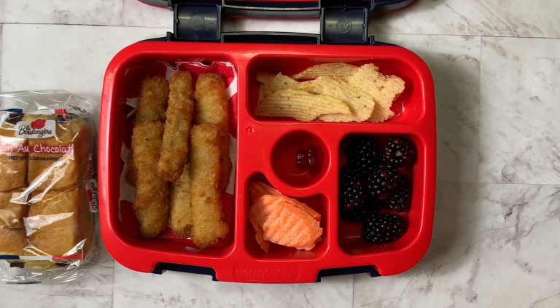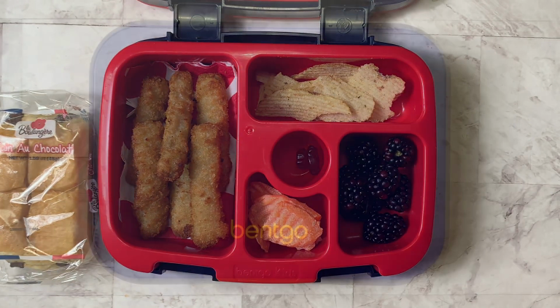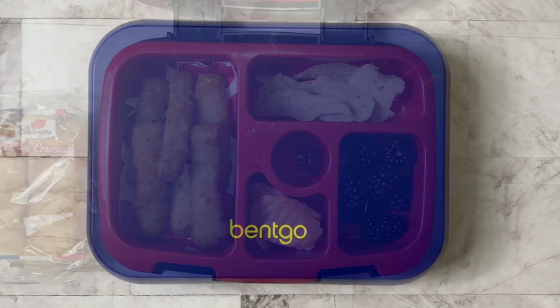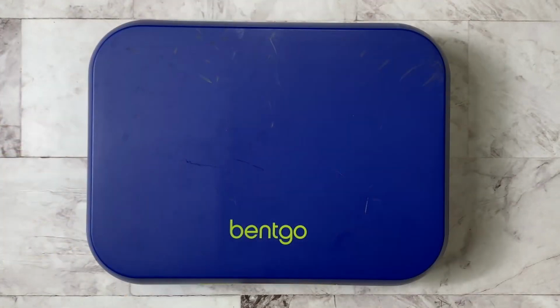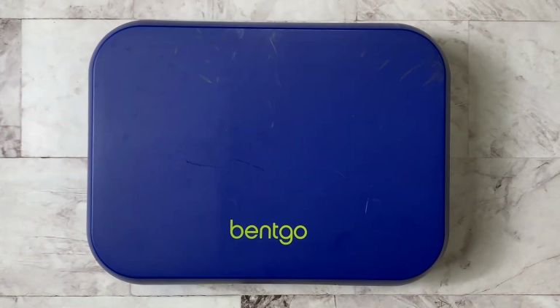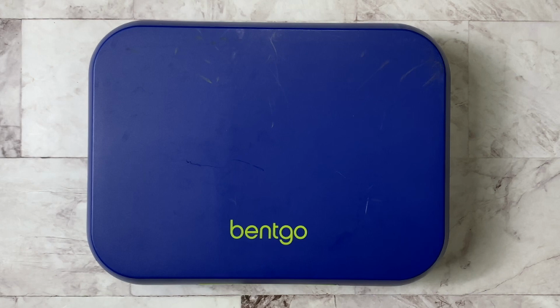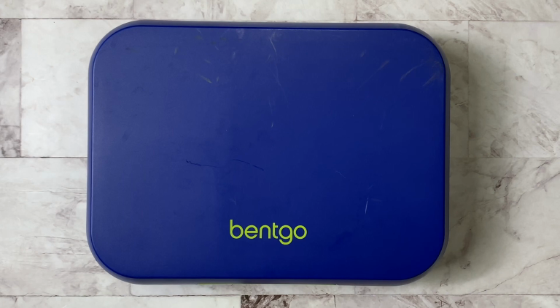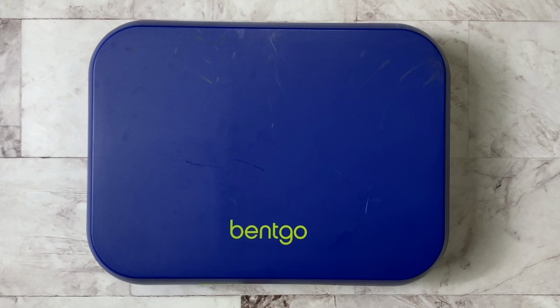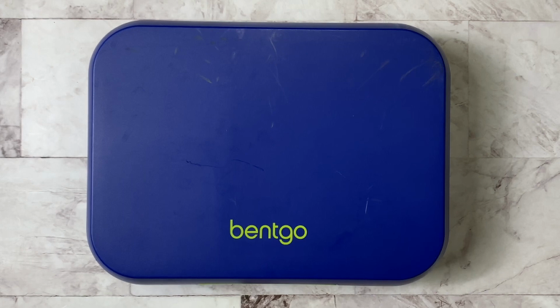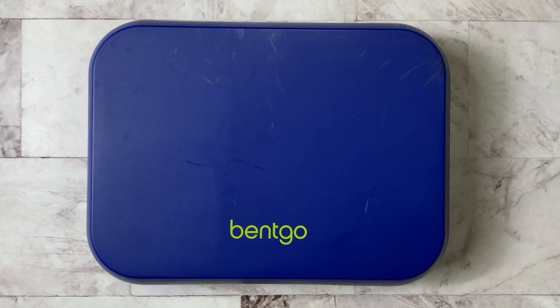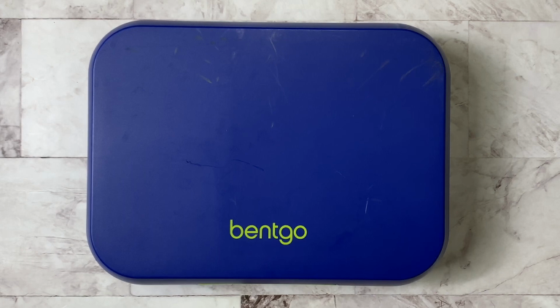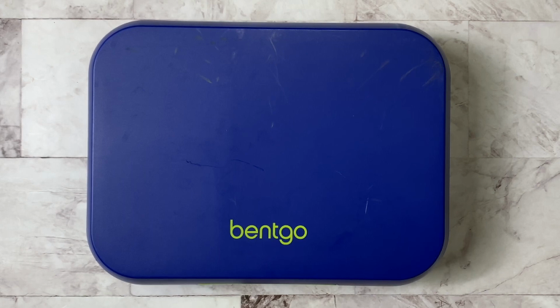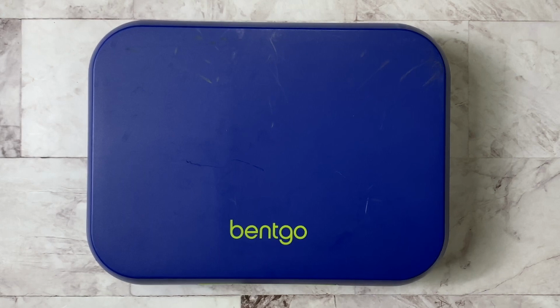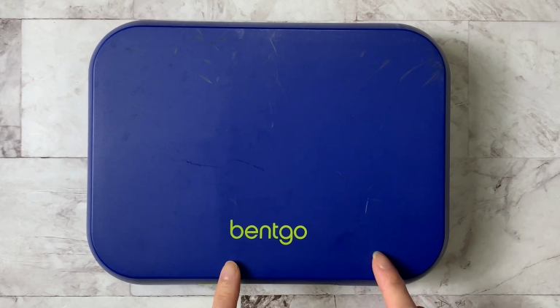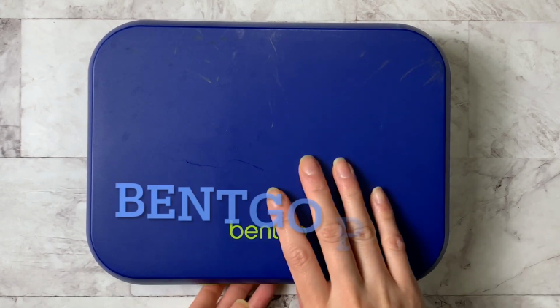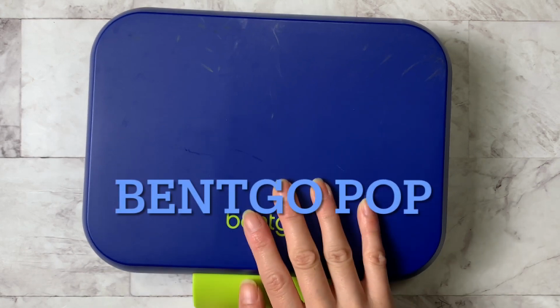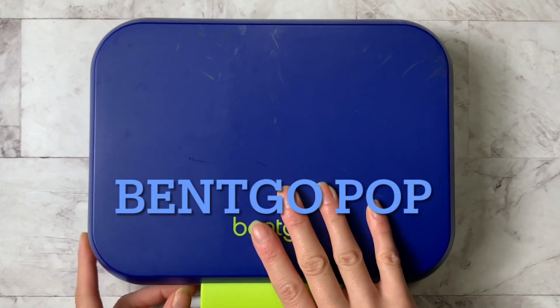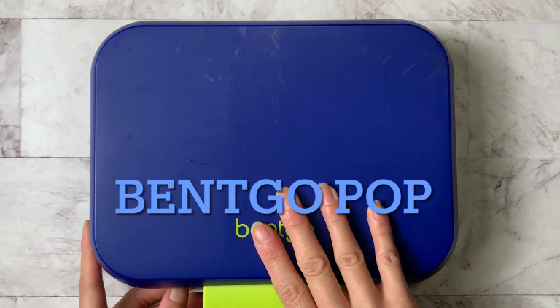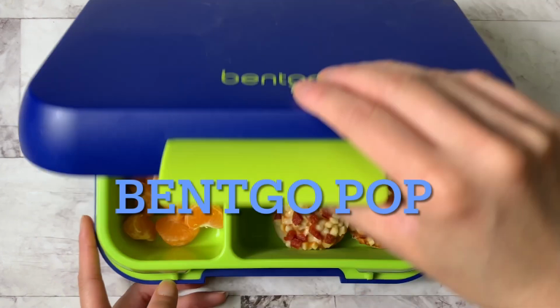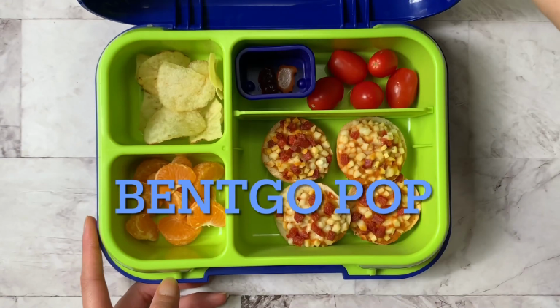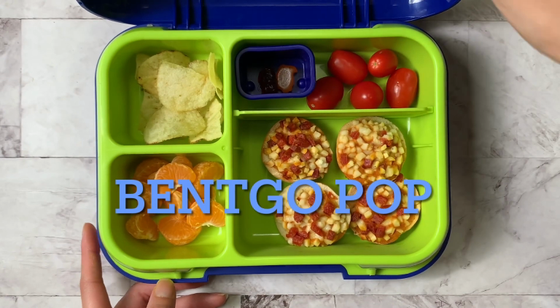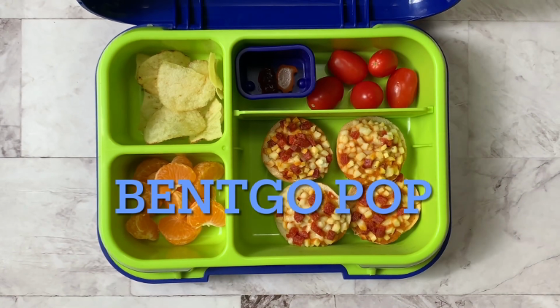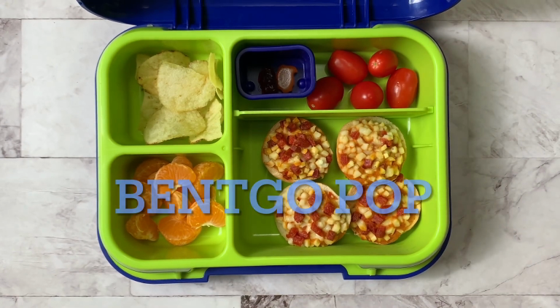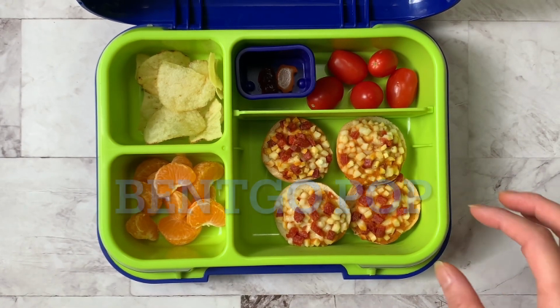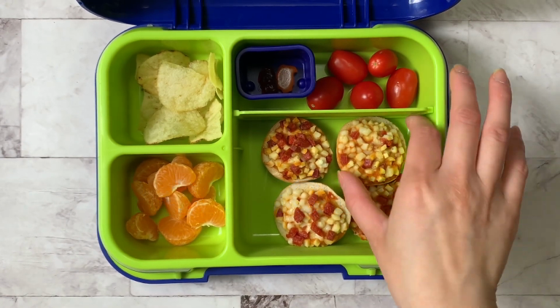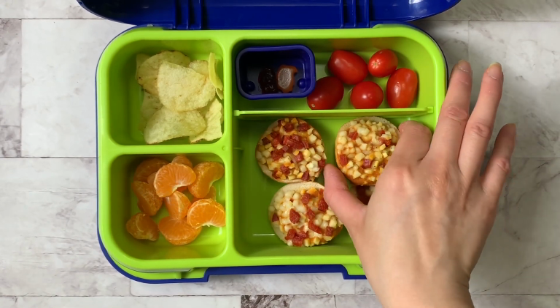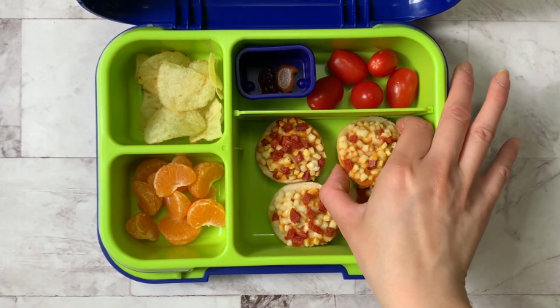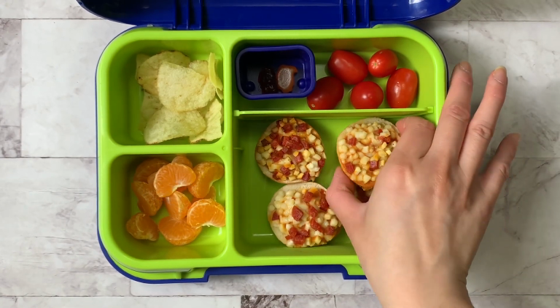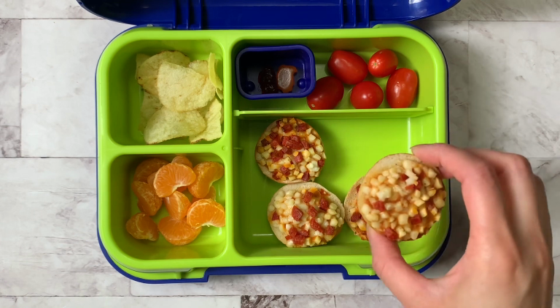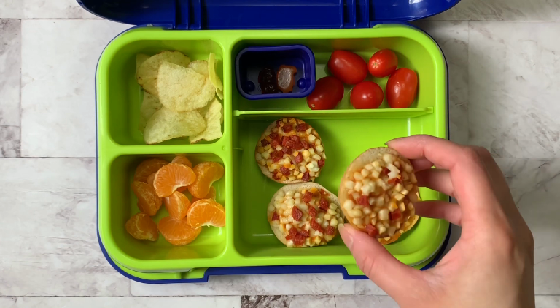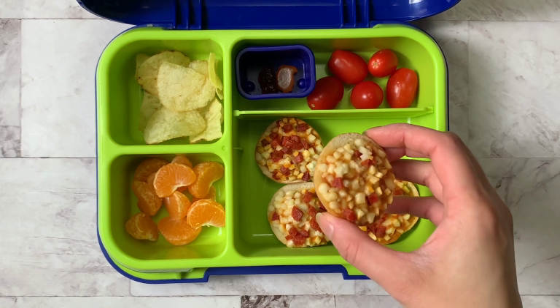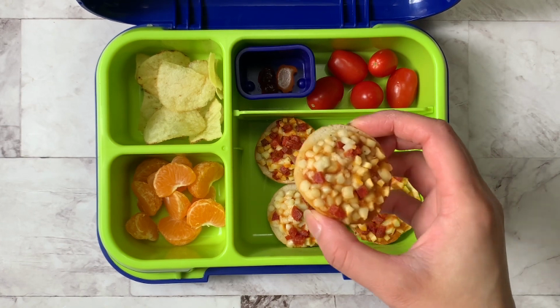Good morning guys! For day two of freezer meal week, we are going with the bento pop. Inside the bento pop, I made classic pizza bagels — we love pizza of any kind.